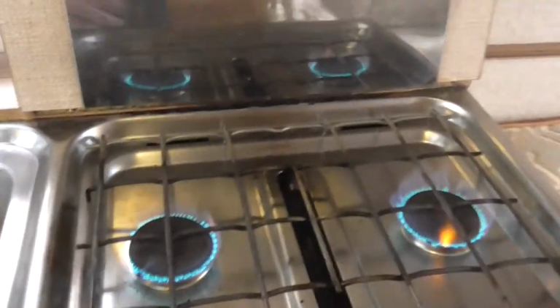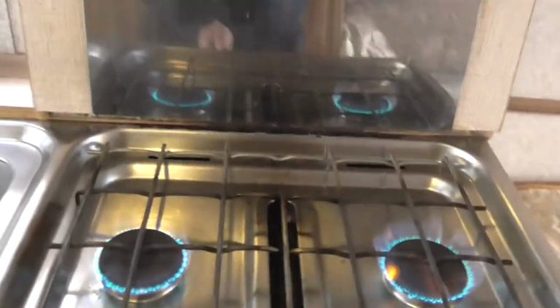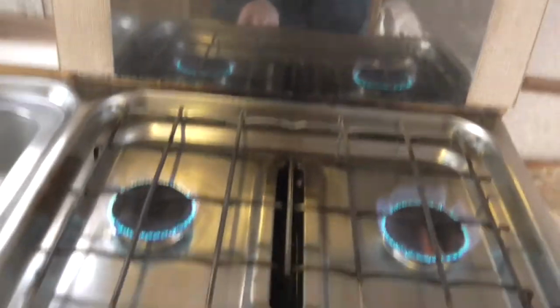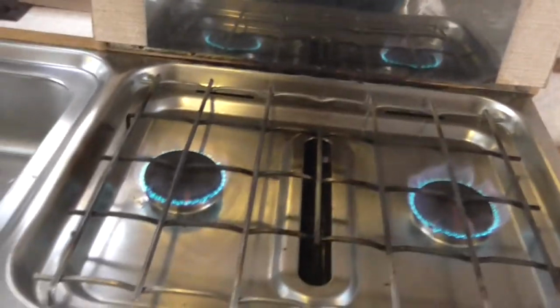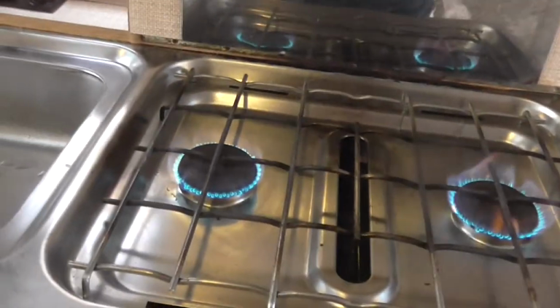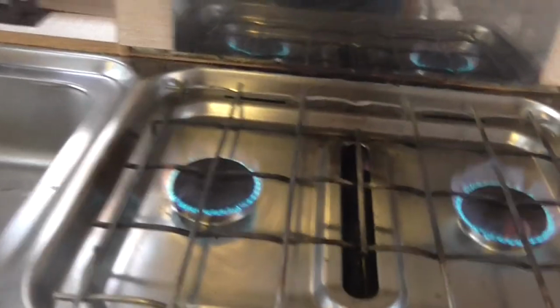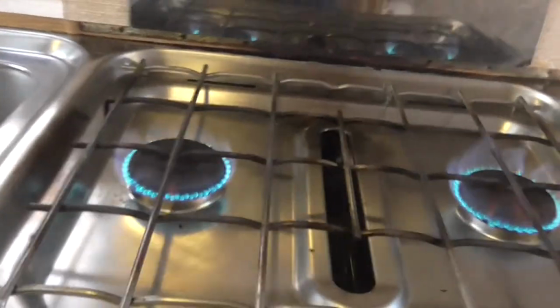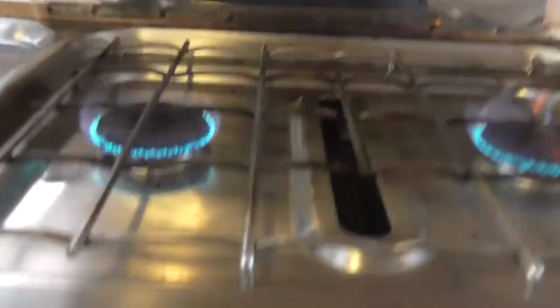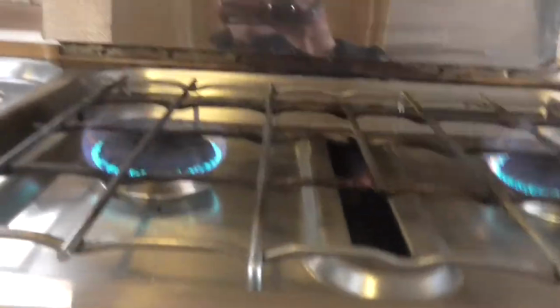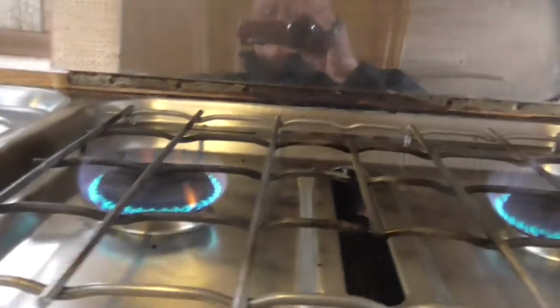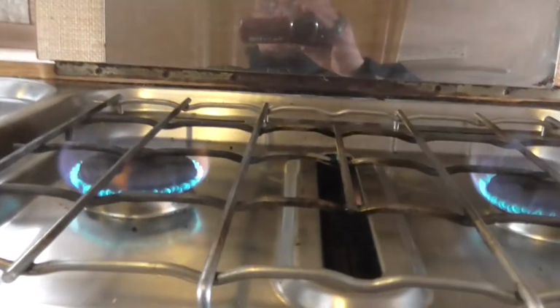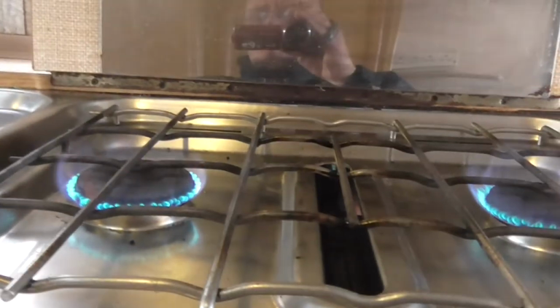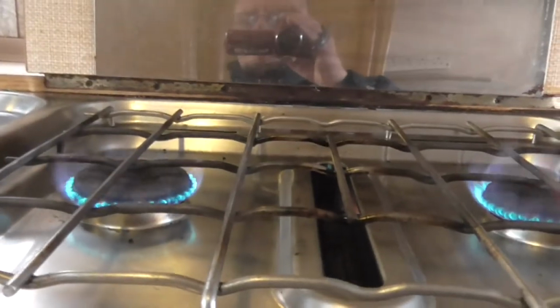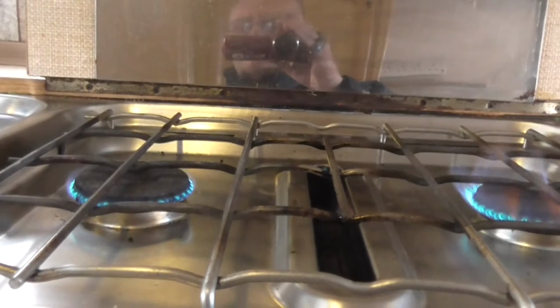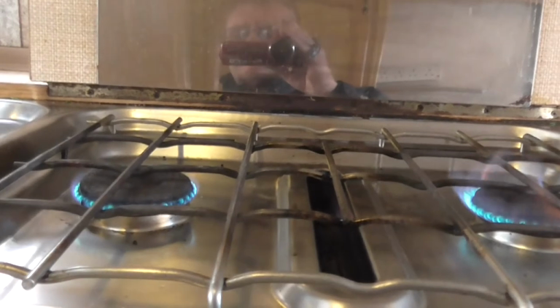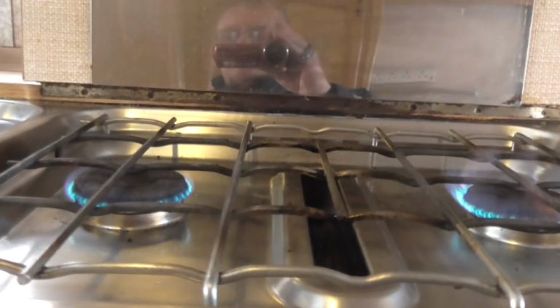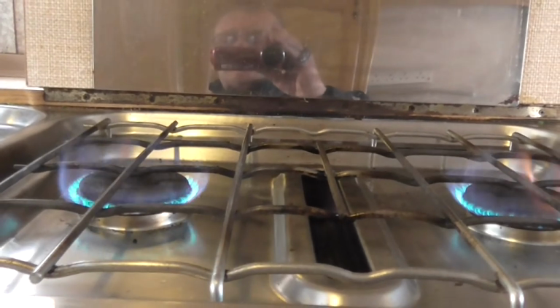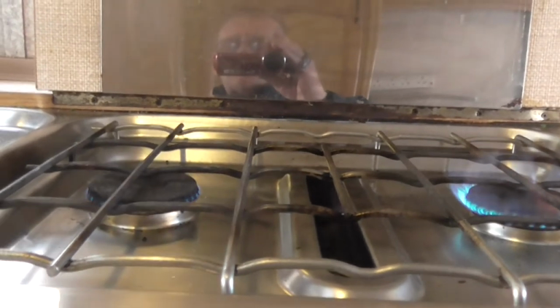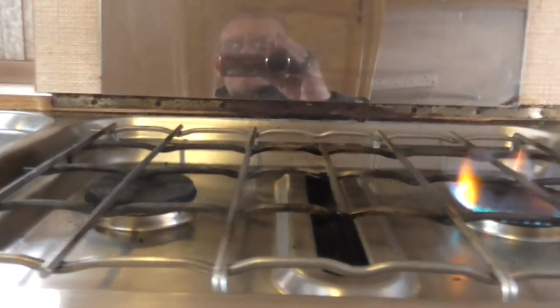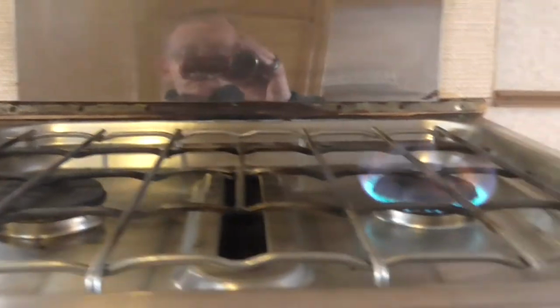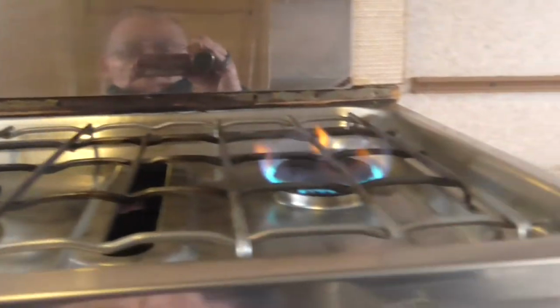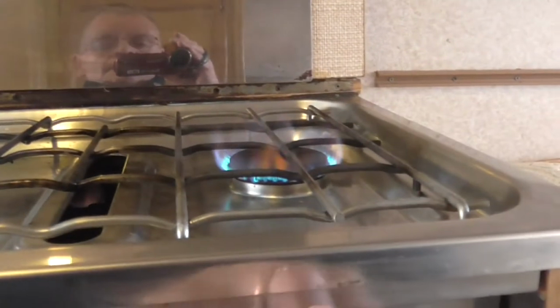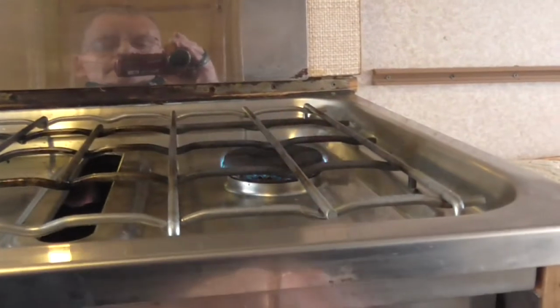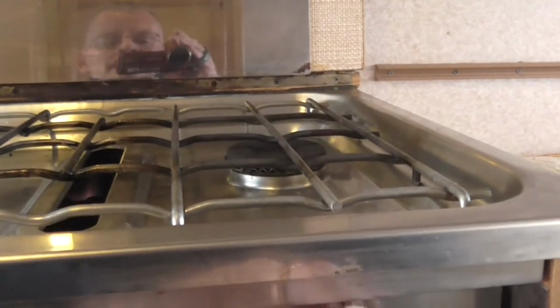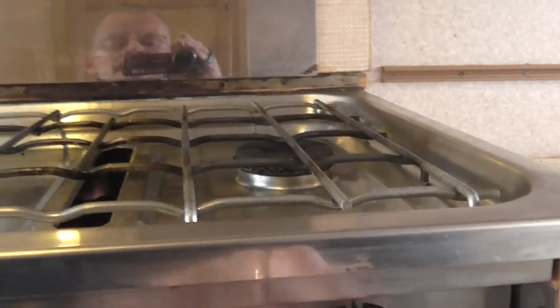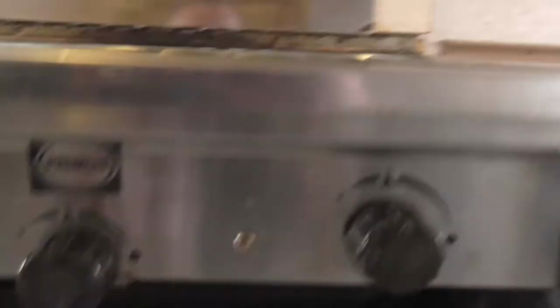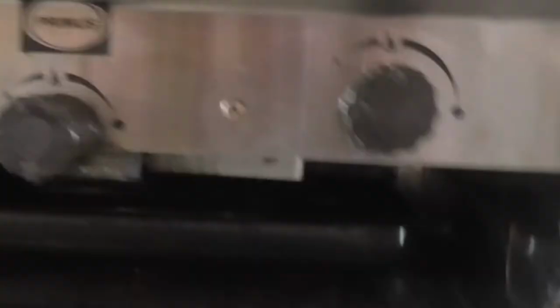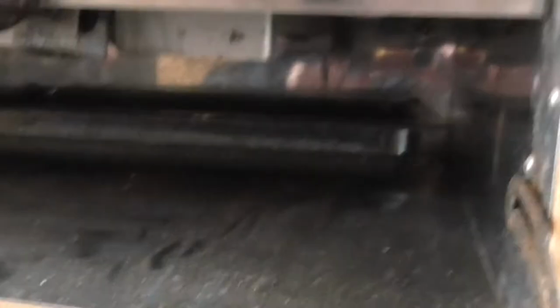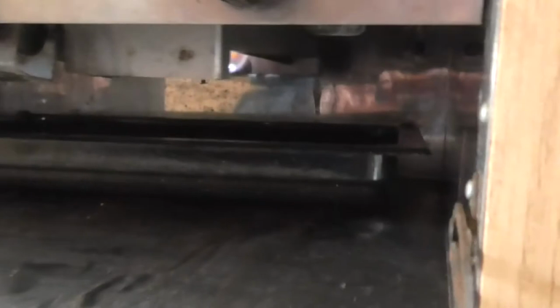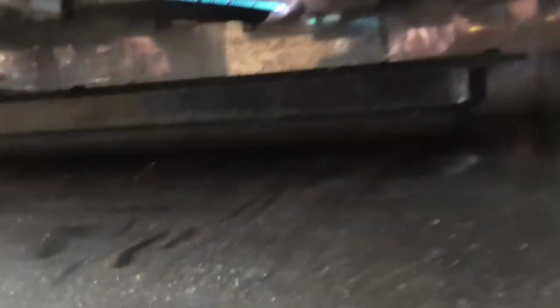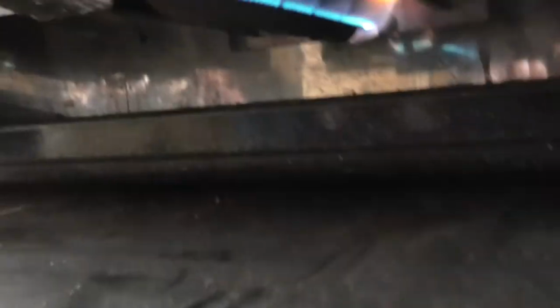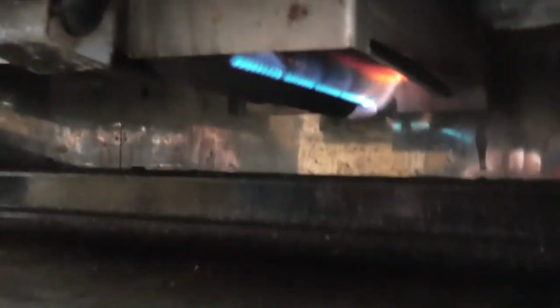The cooker — got the gas rings working, set it all up so you can see. Turn them off. And the grill — the grill's on, the grill works.